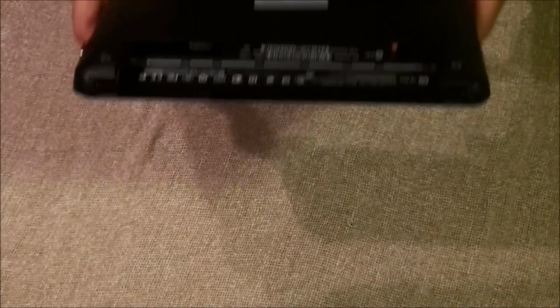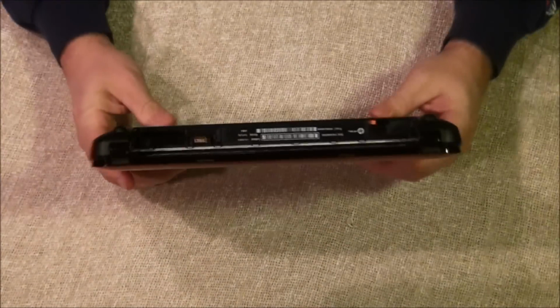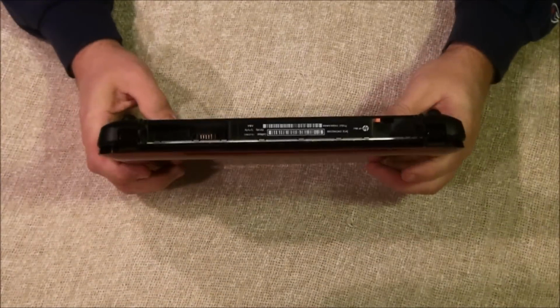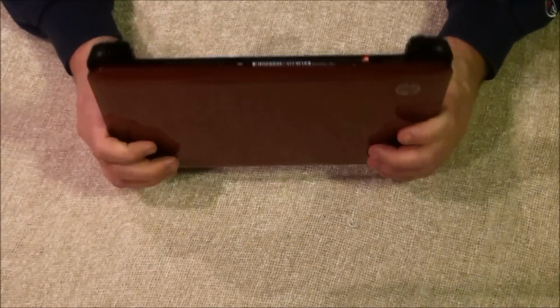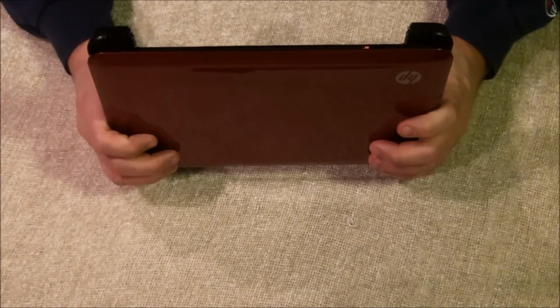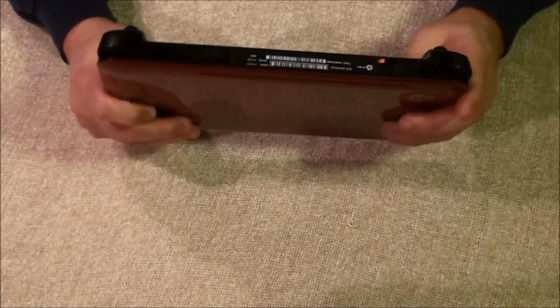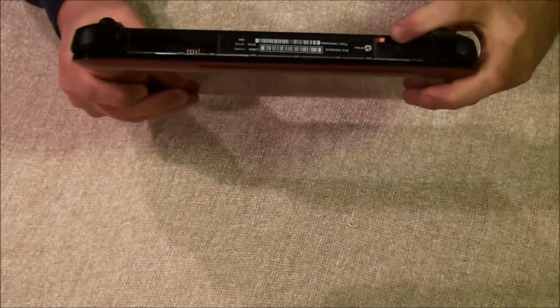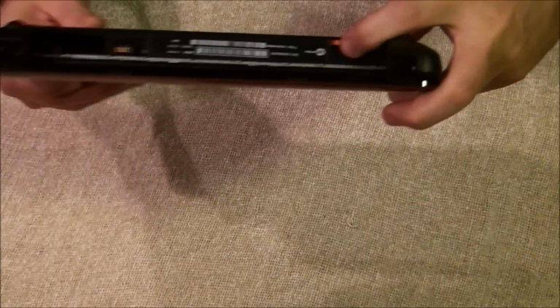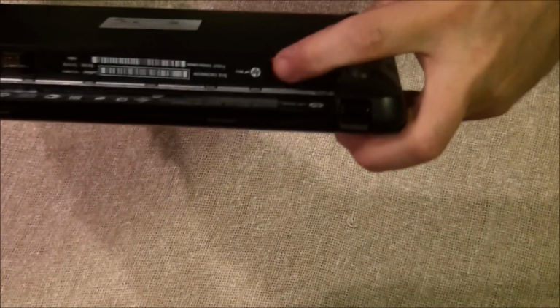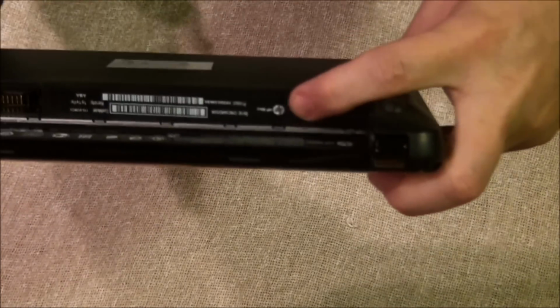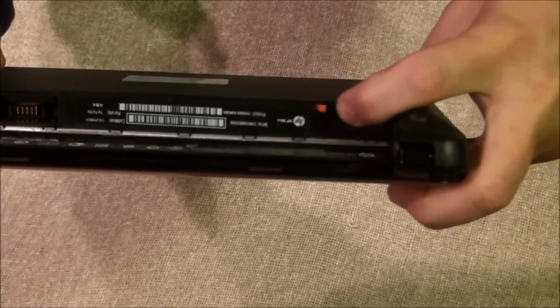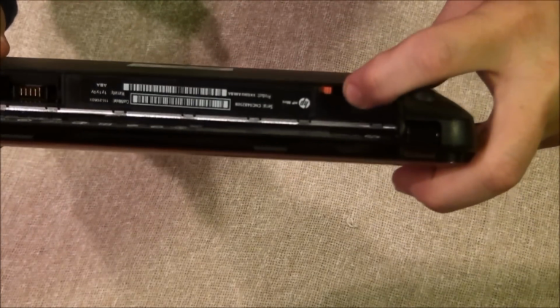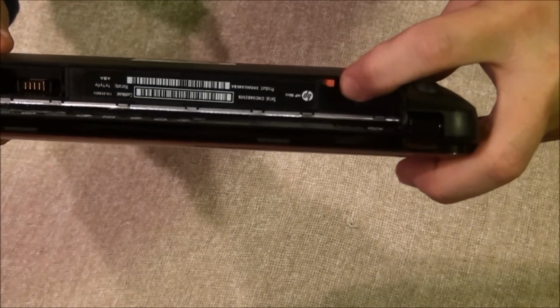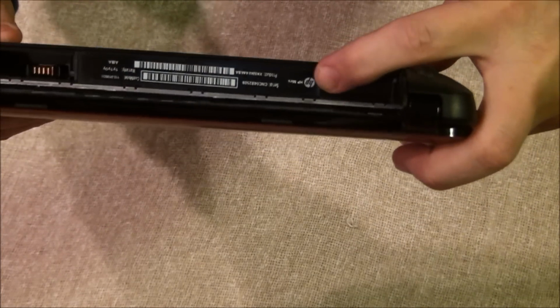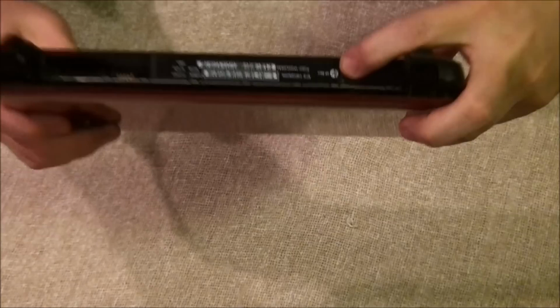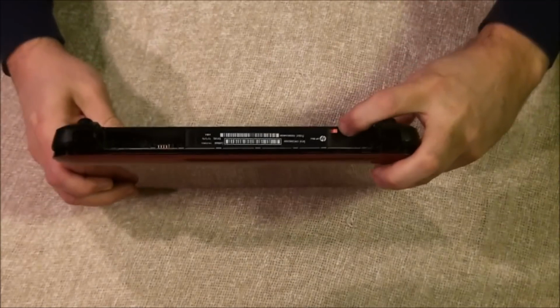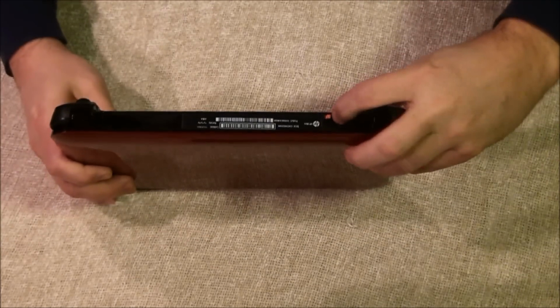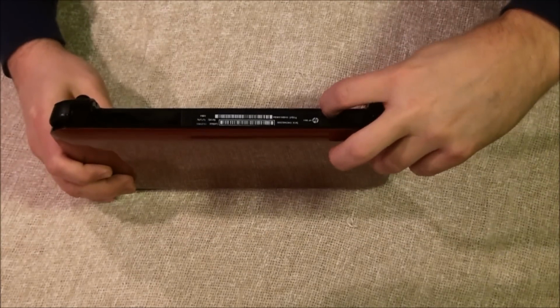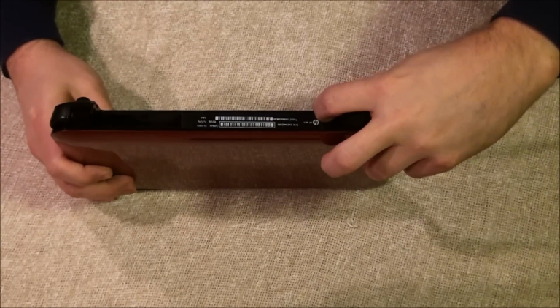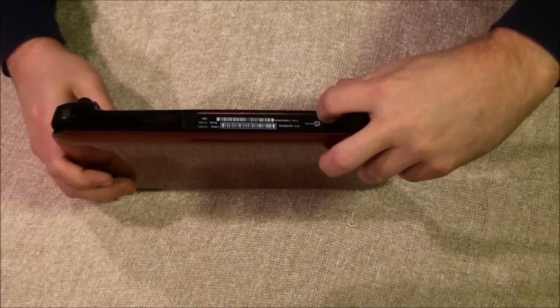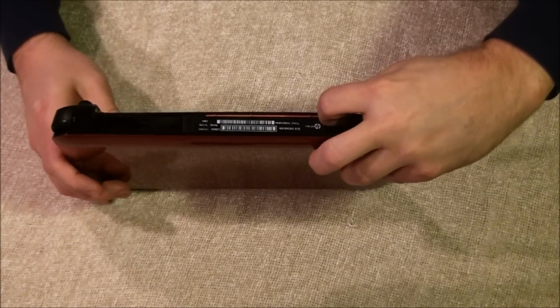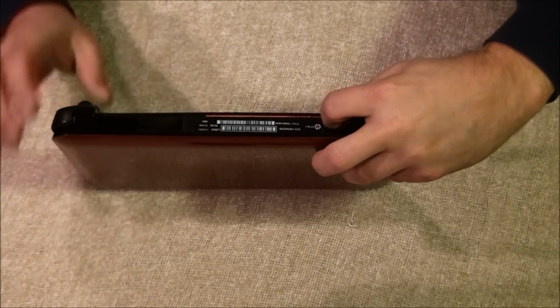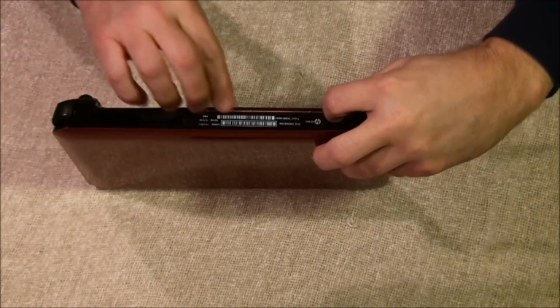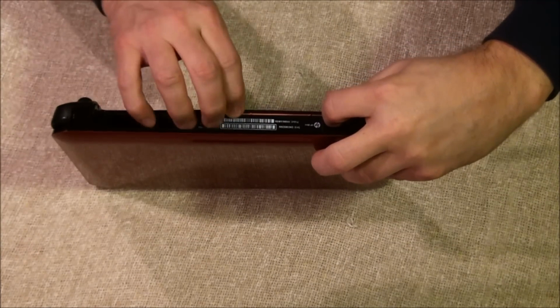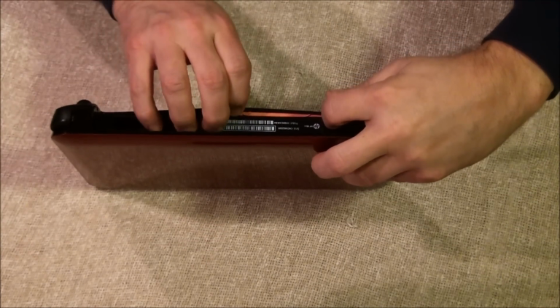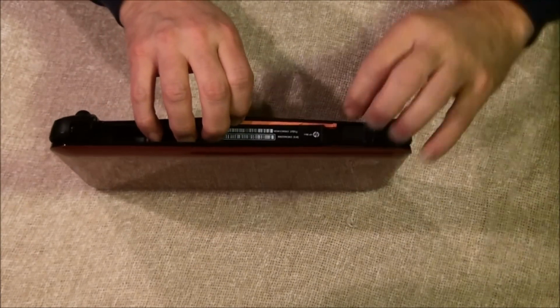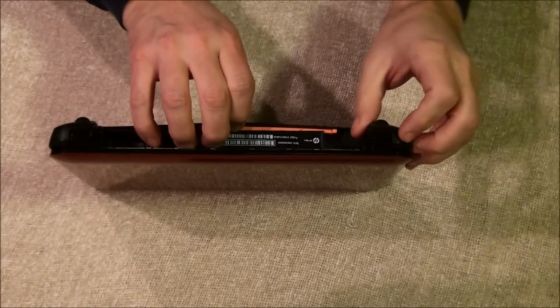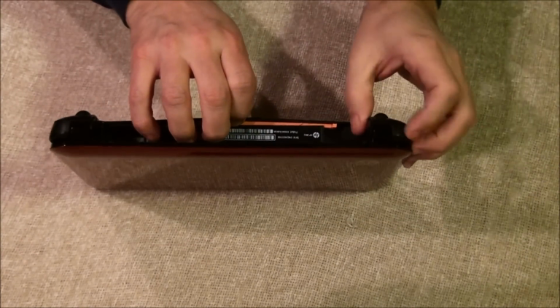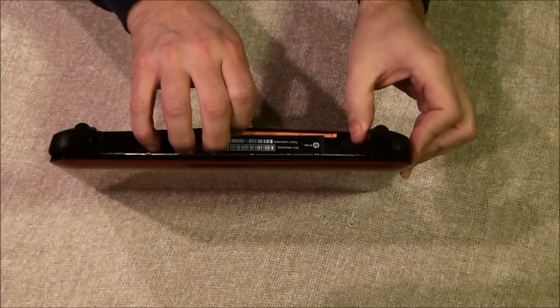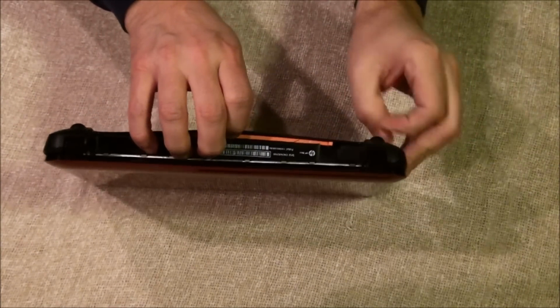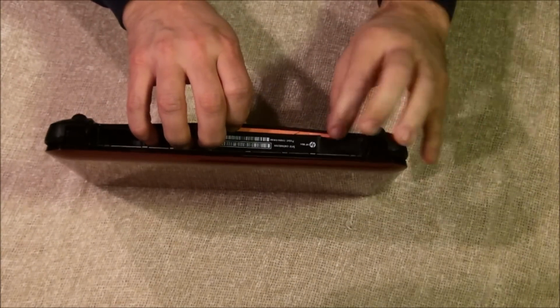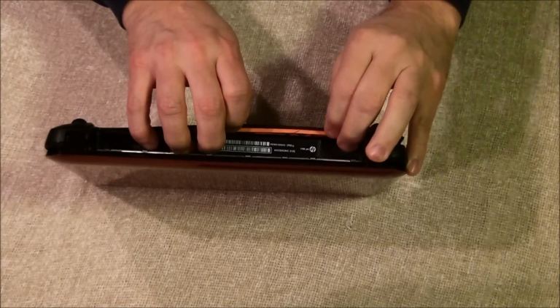This is the easiest one I've ever done. It's got a little orange tab right here, and when you push that over, the bottom just pops right out.